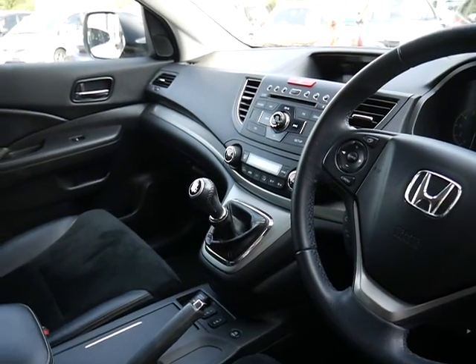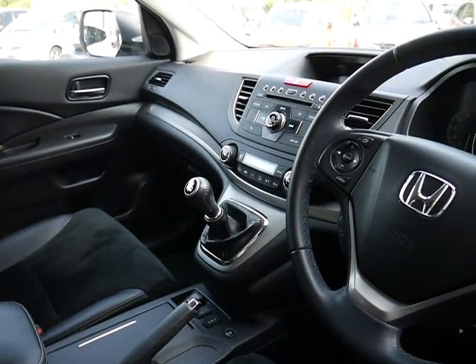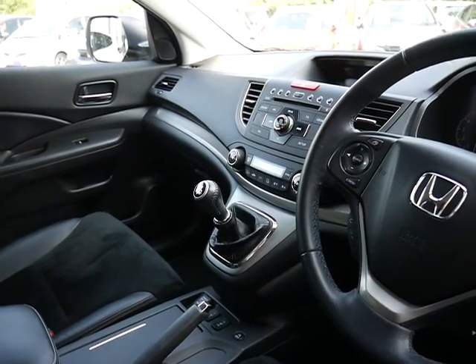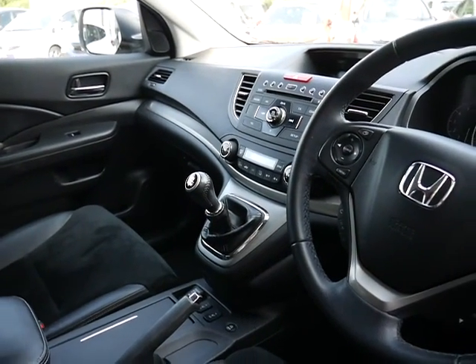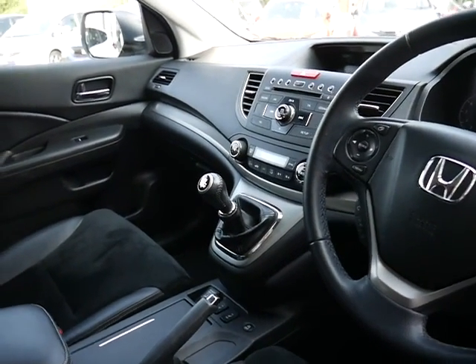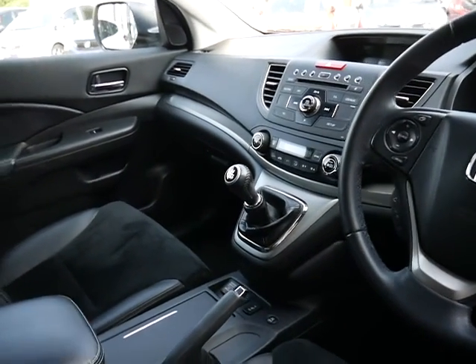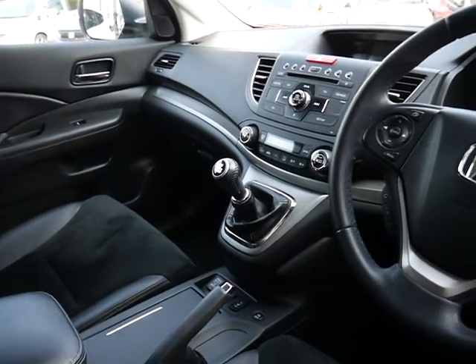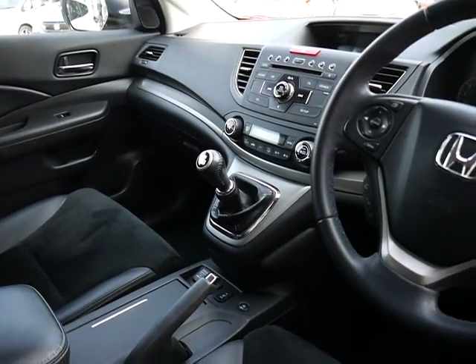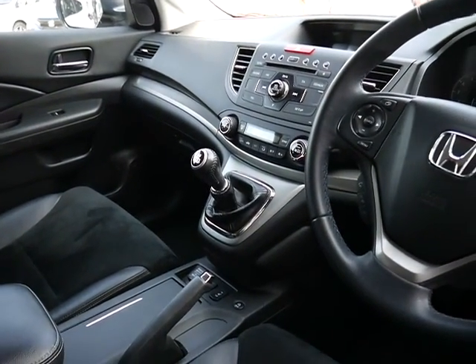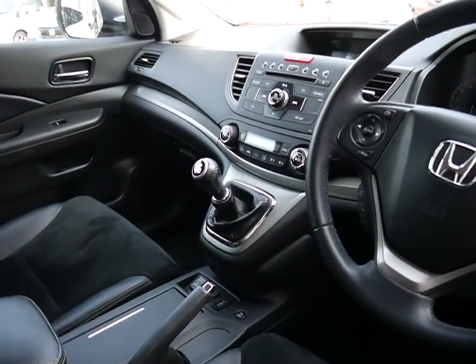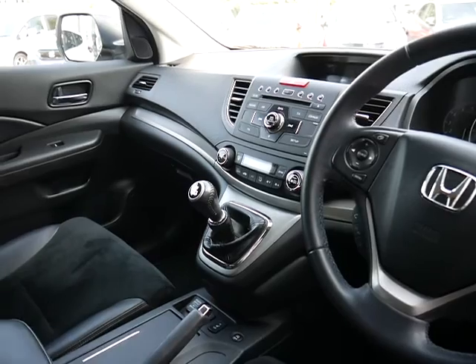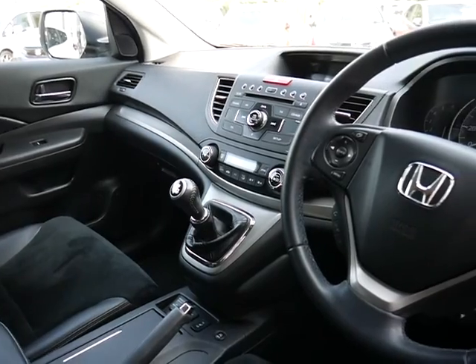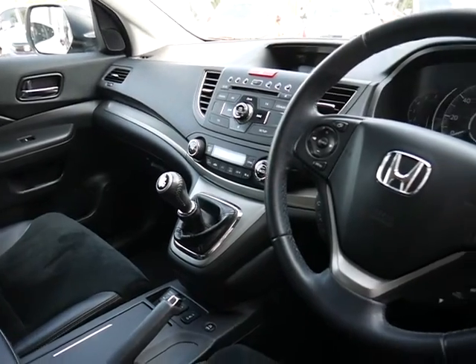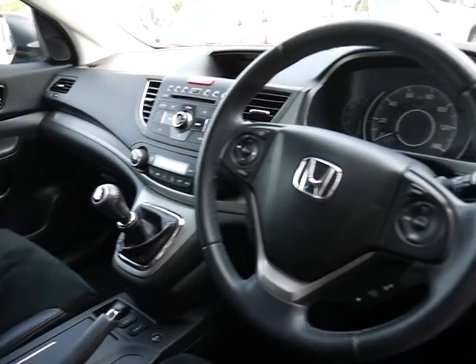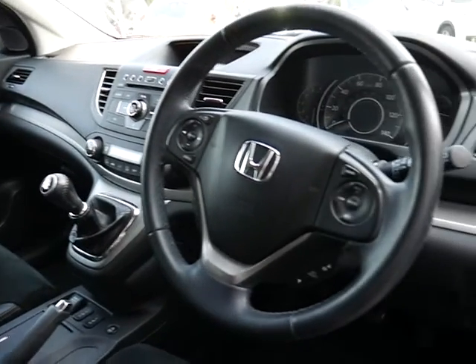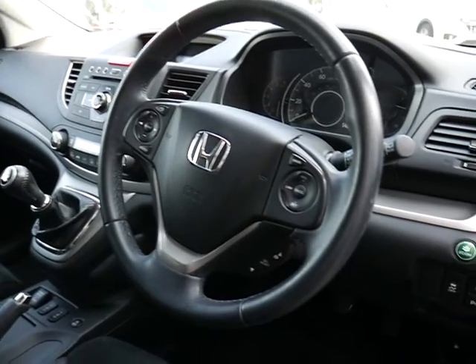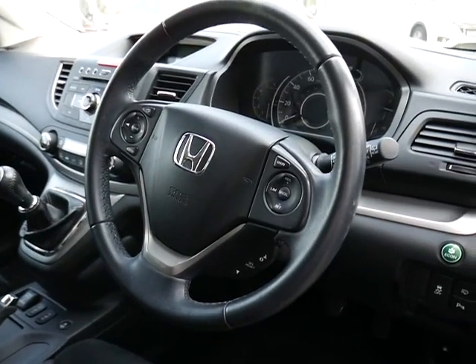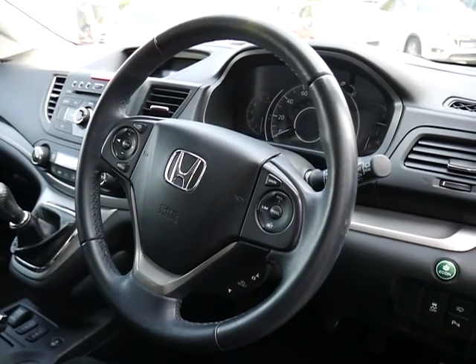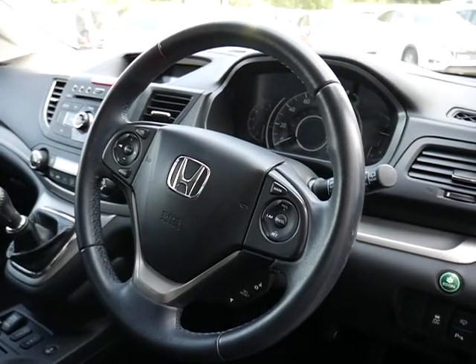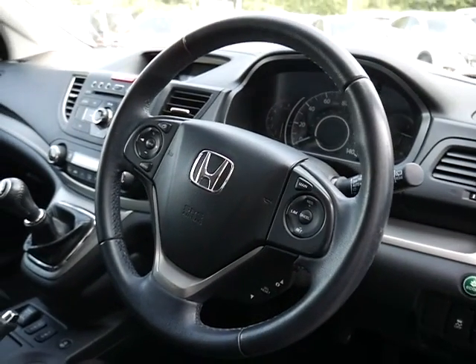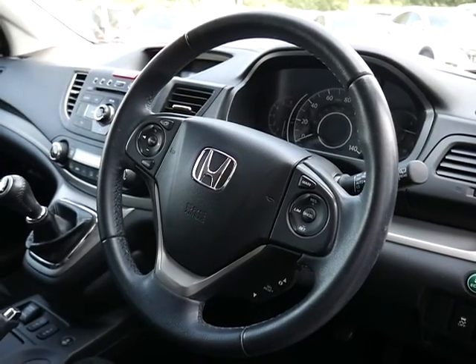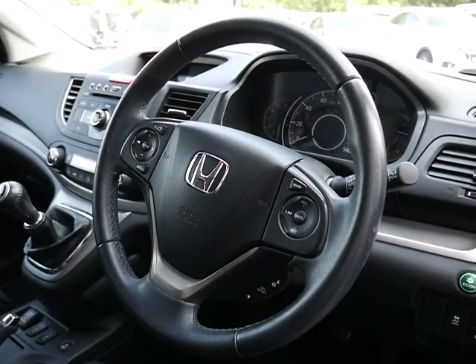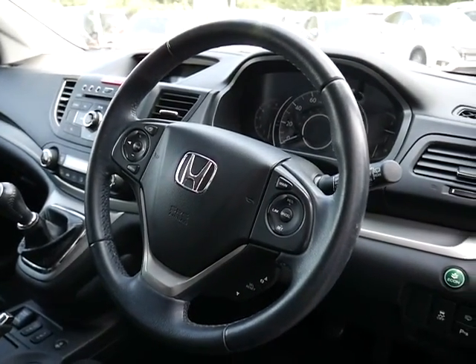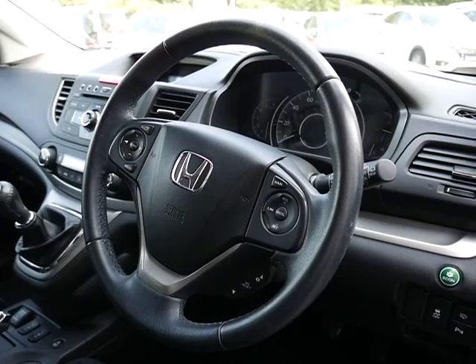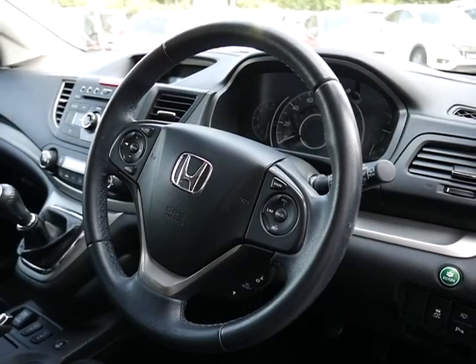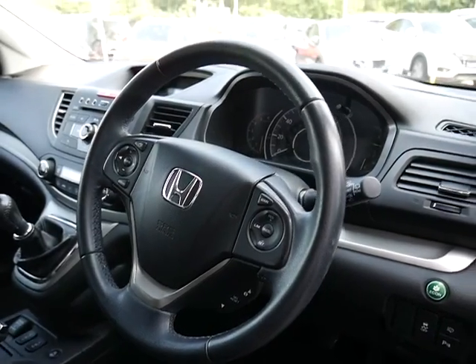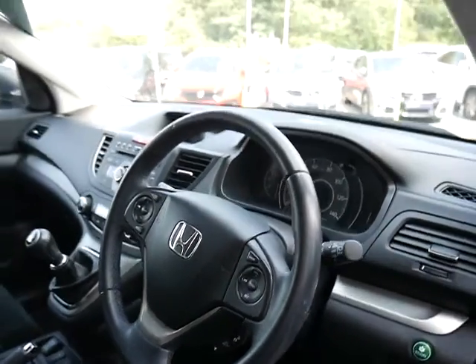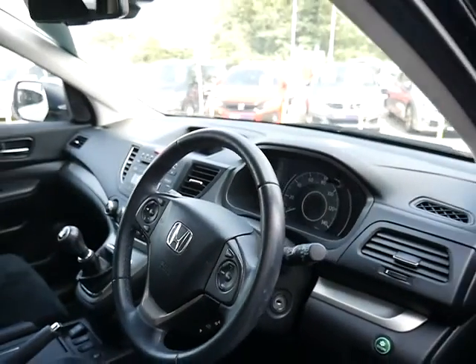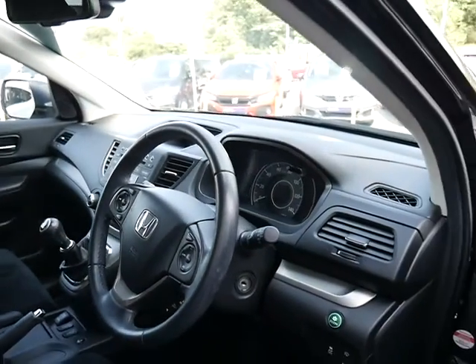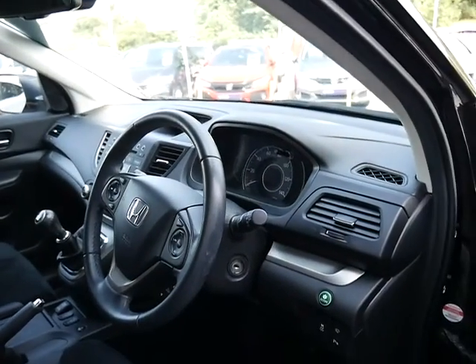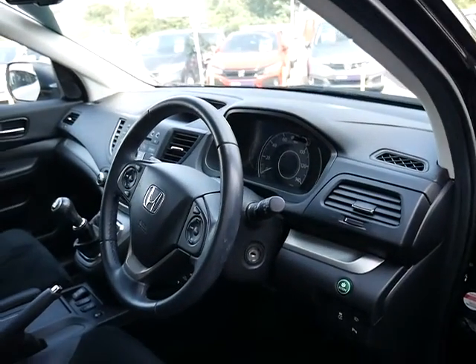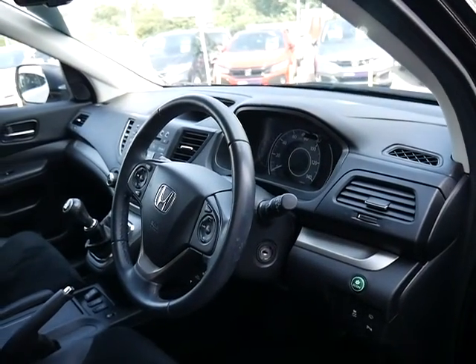You've also got Bluetooth and dual zone climate controls, so driver and passenger can have separate temperatures. You've got cruise control and a speed limiter, as well as automatic lights and wipers.